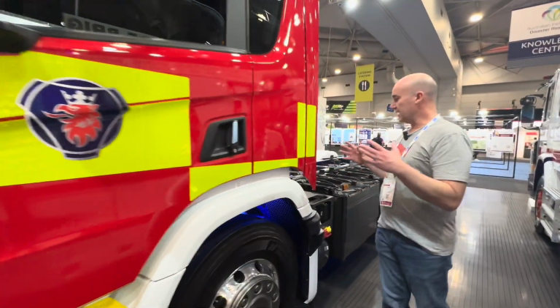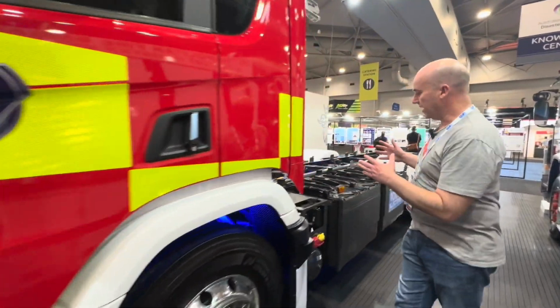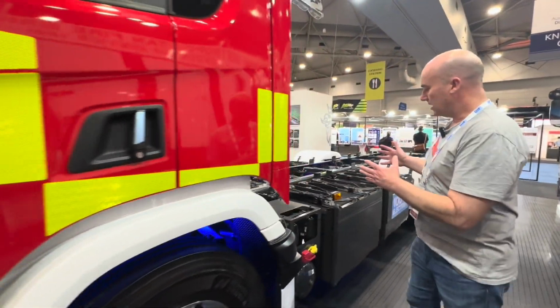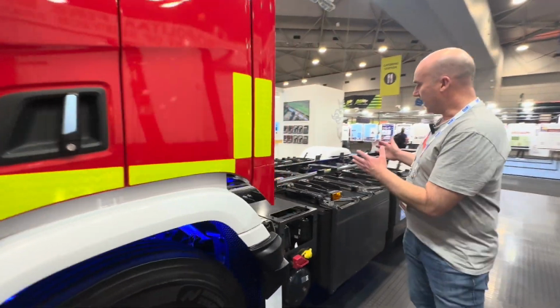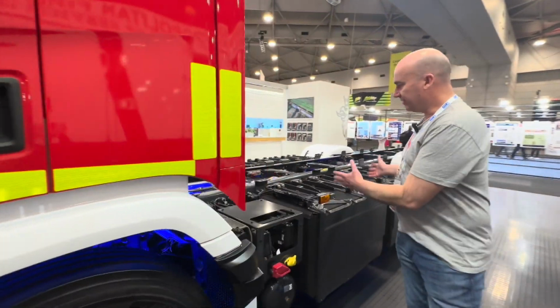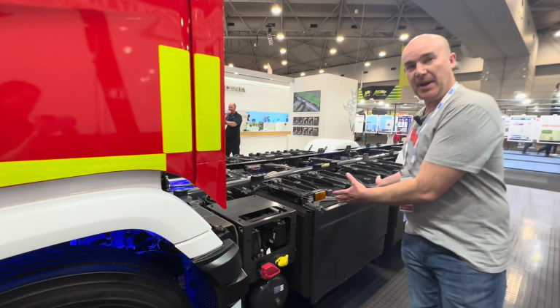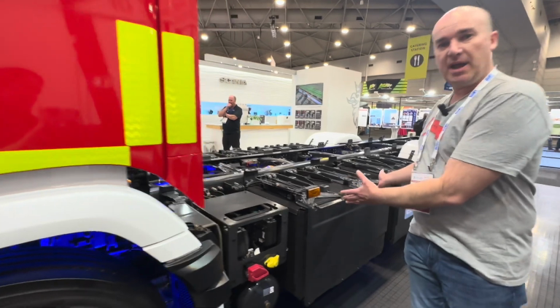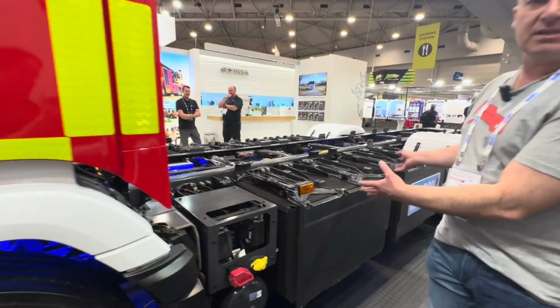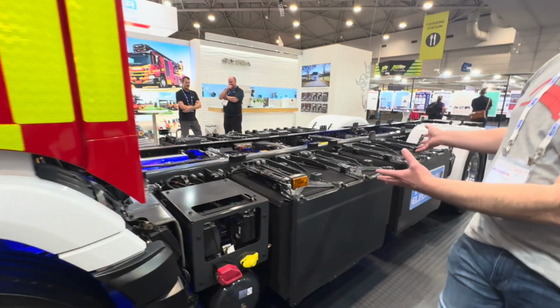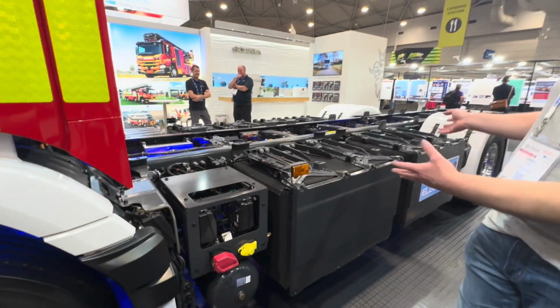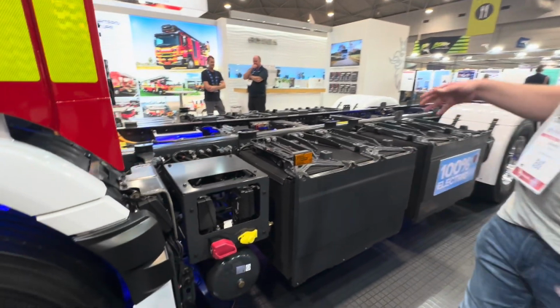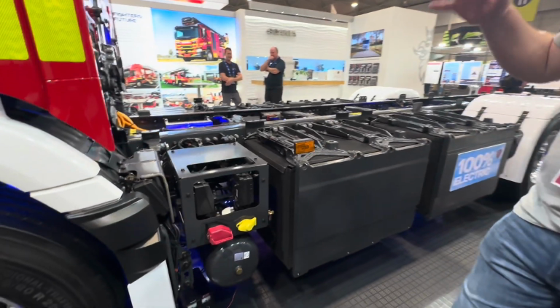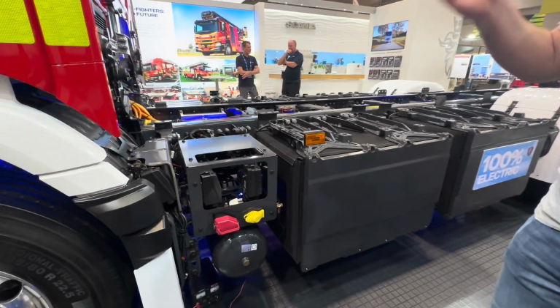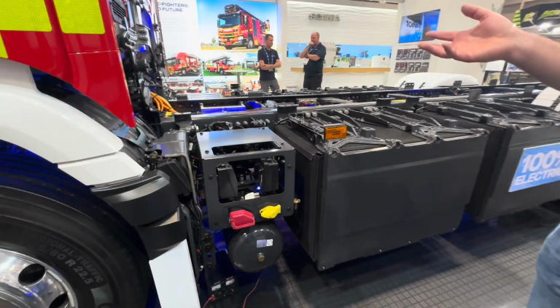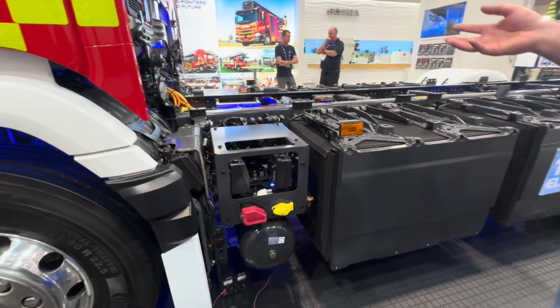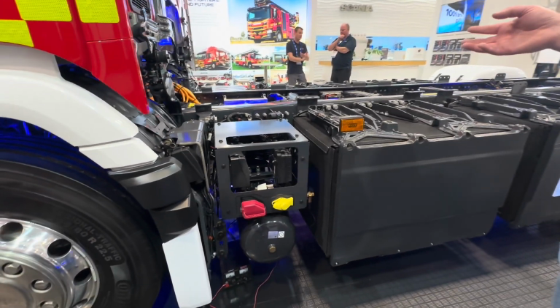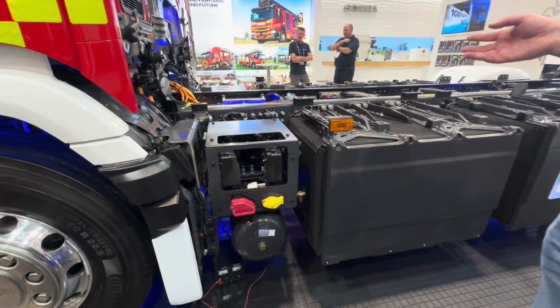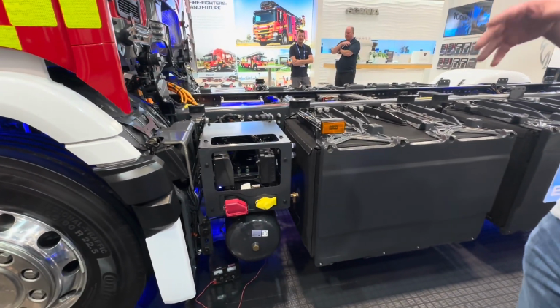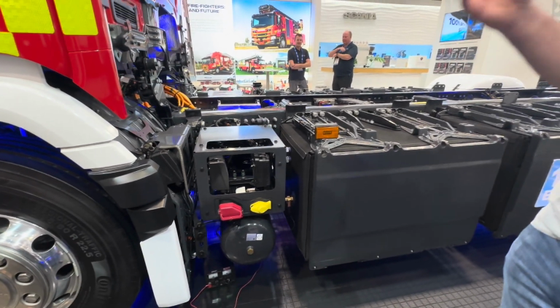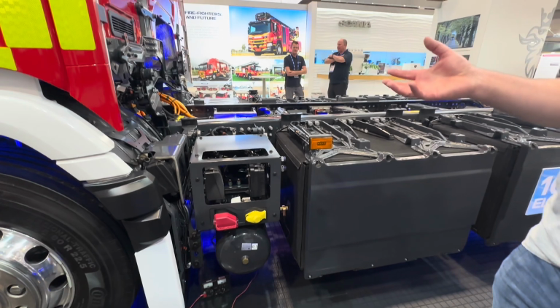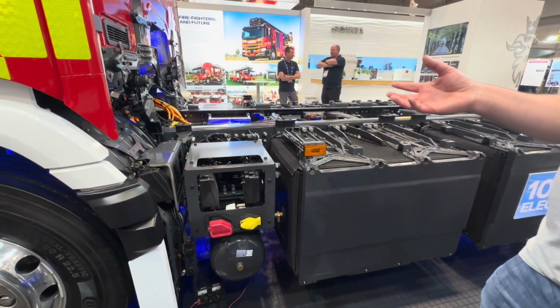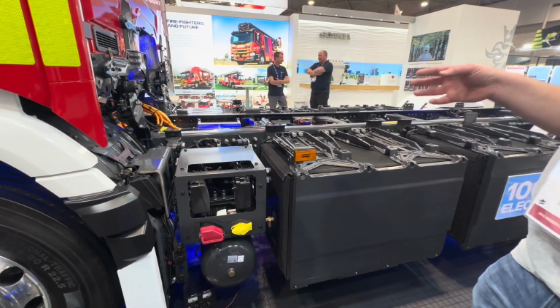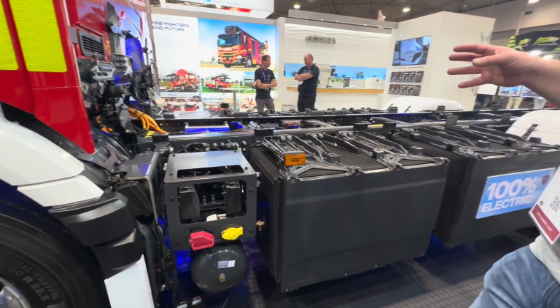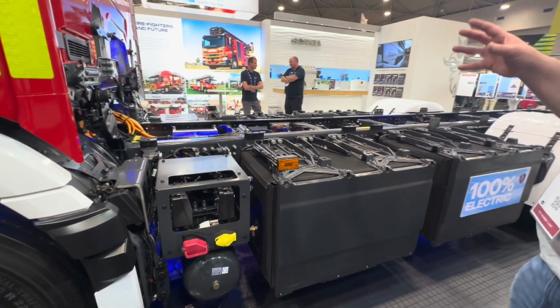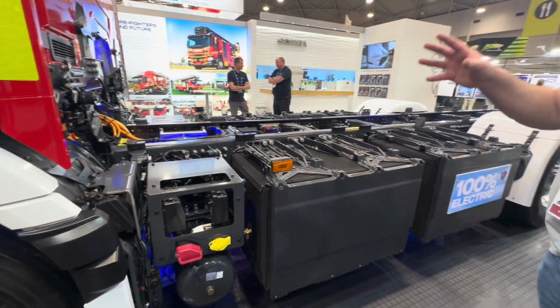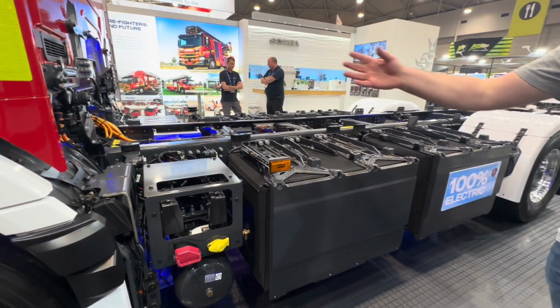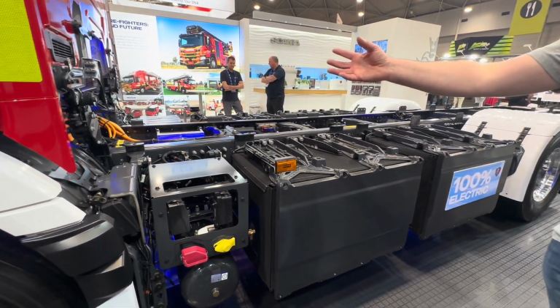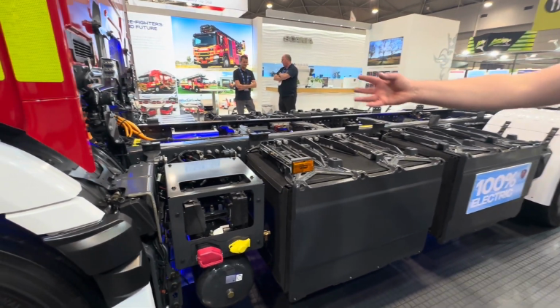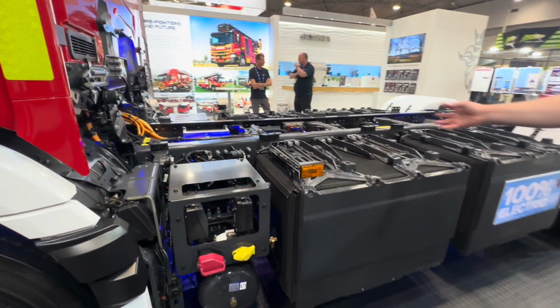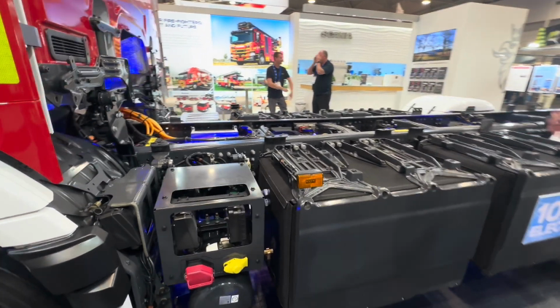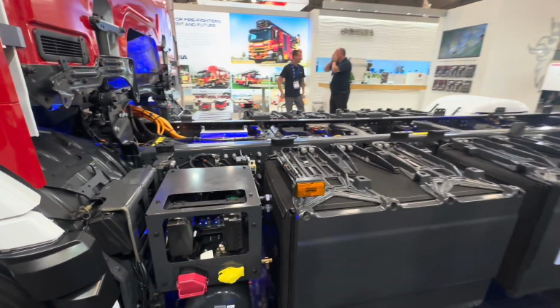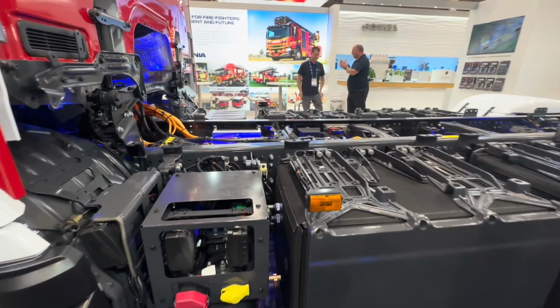Down the sides we have our battery packs instead of fuel tanks. We also don't have any exhaust. There's no air intake, and you may see the high voltage orange cabling through the chassis as well.